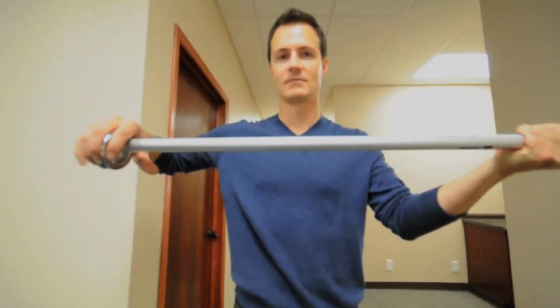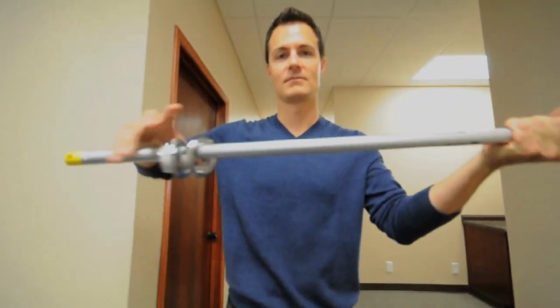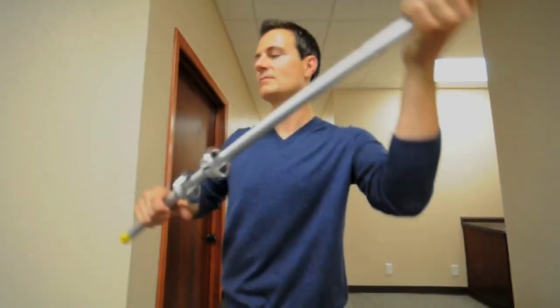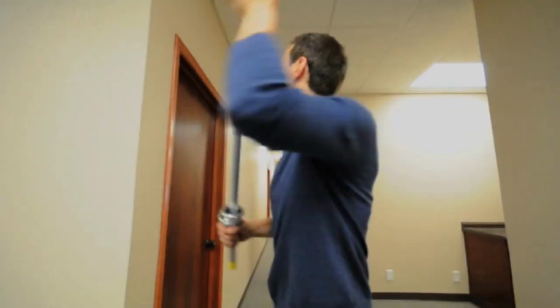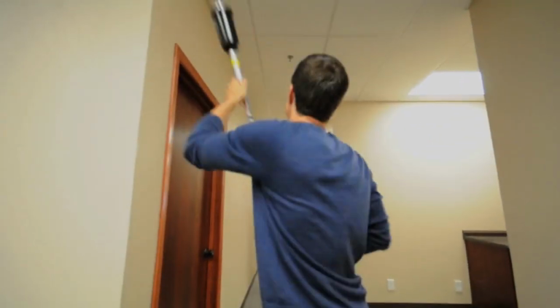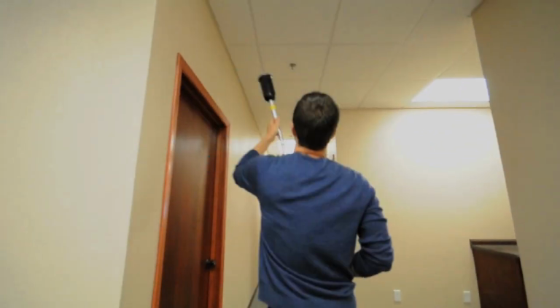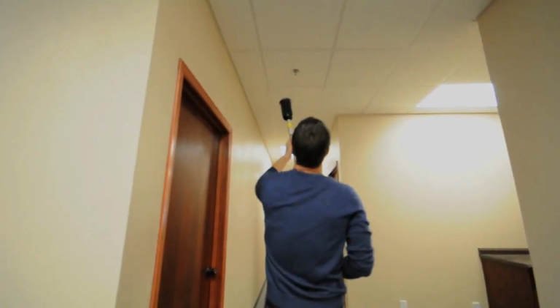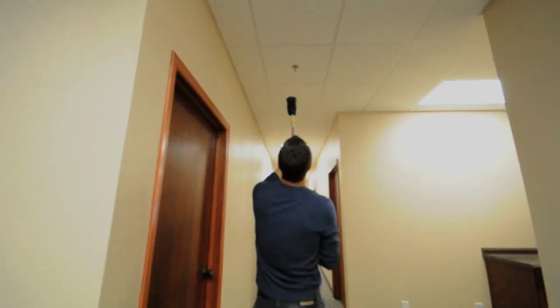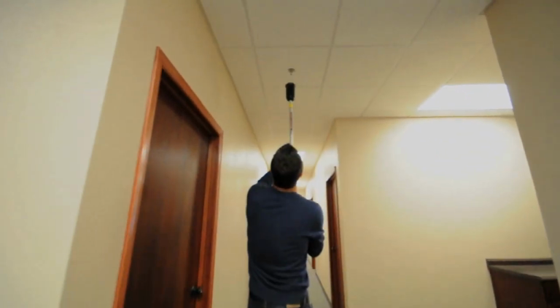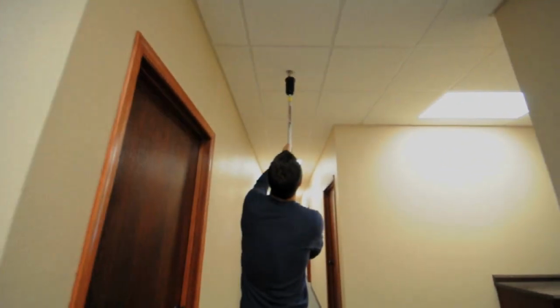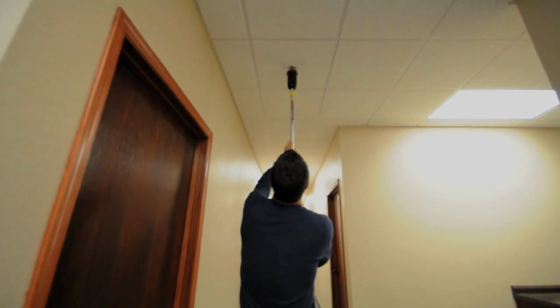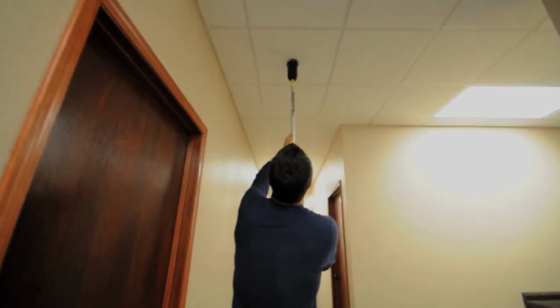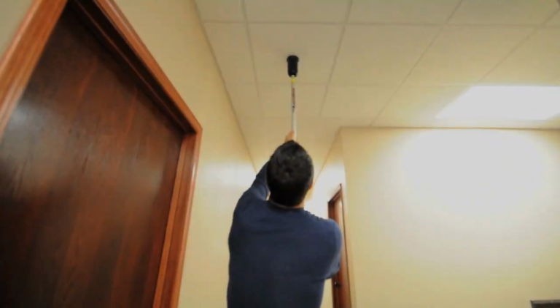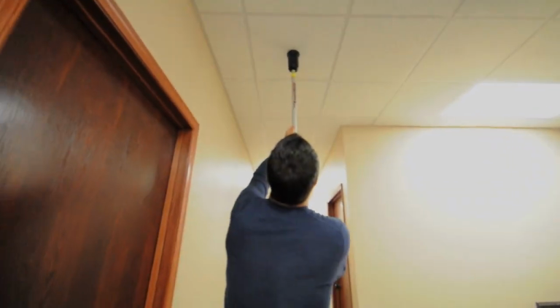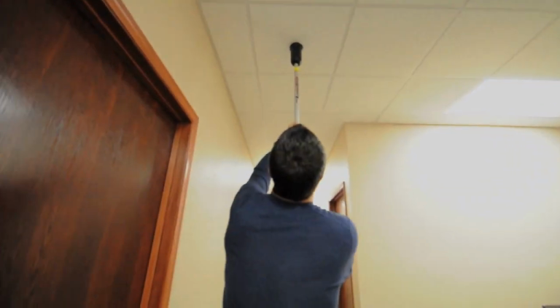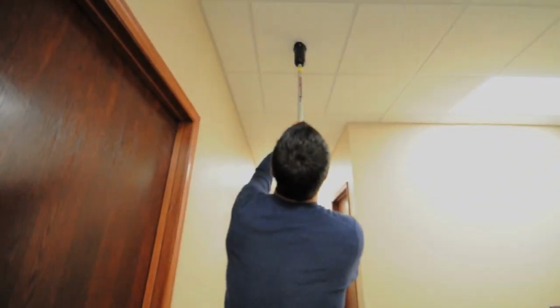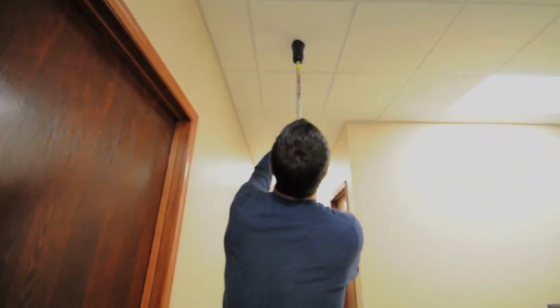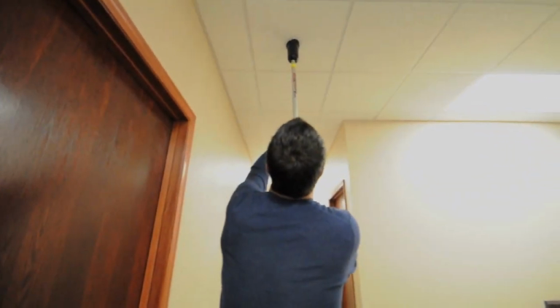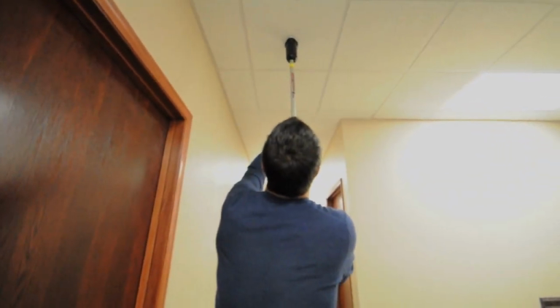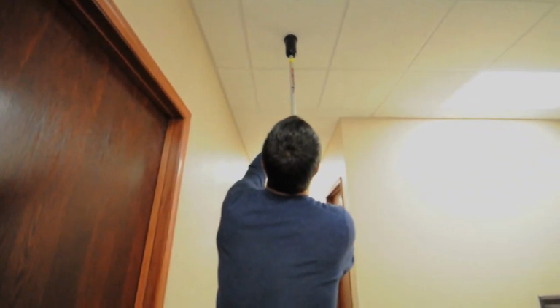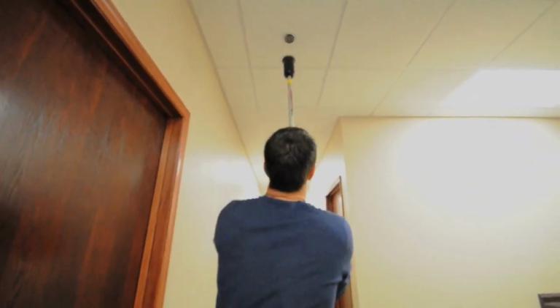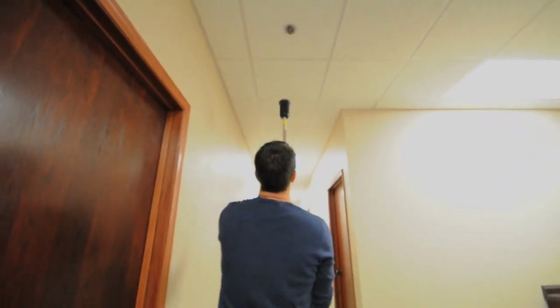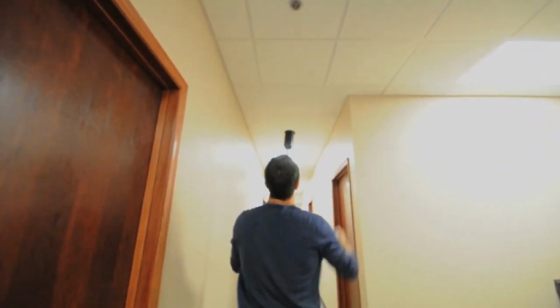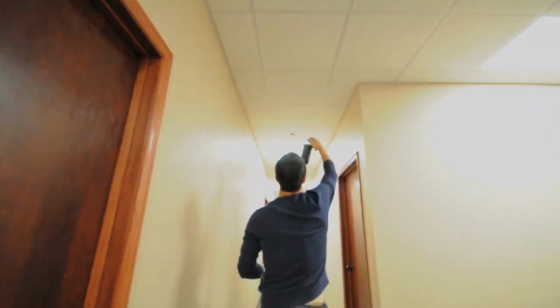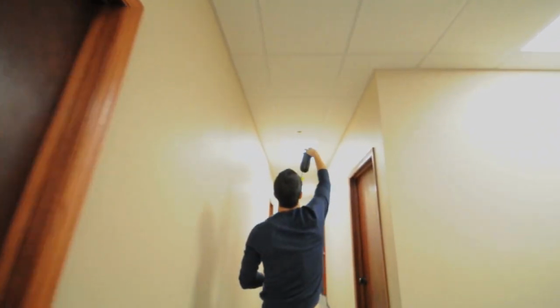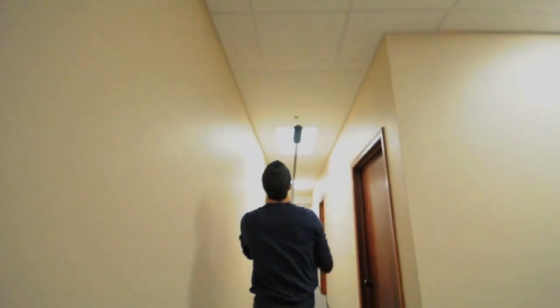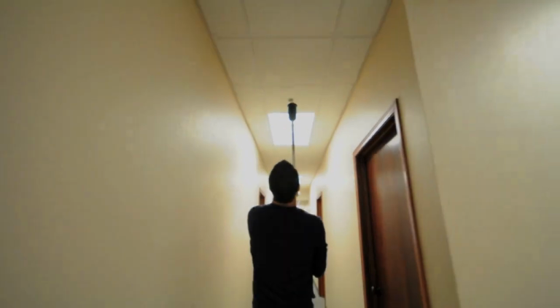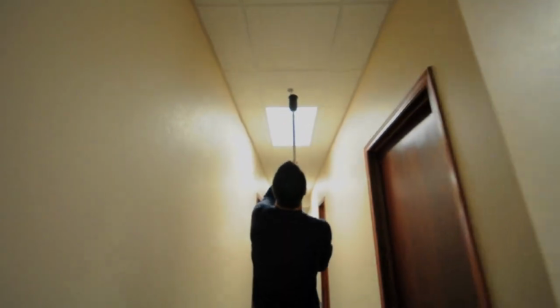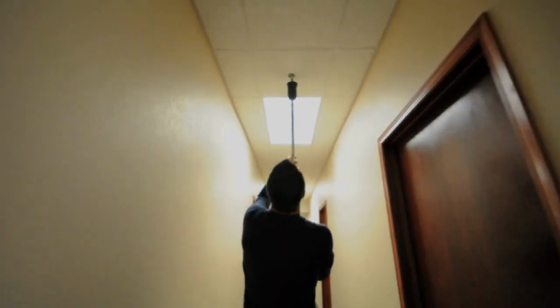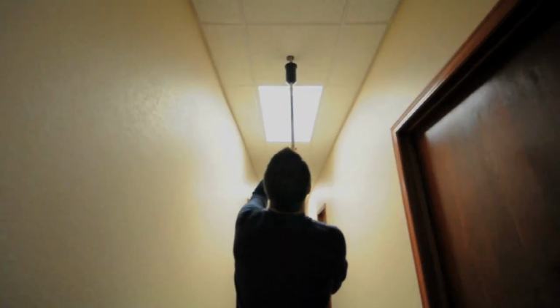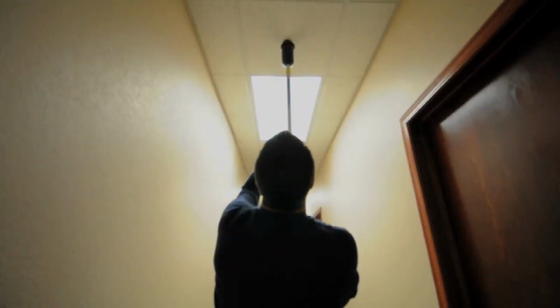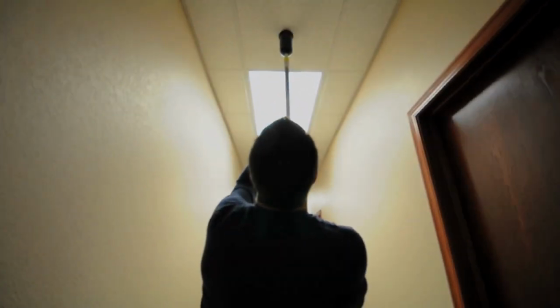Using the TrimPro will allow you to install multiple escutcheons in a matter of seconds without the use of a ladder. This will save you precious time and money on each of your job sites.